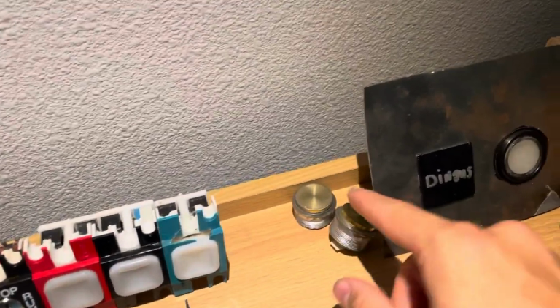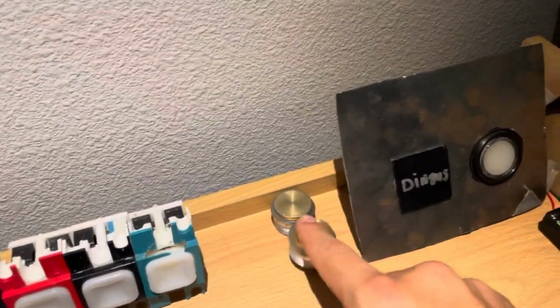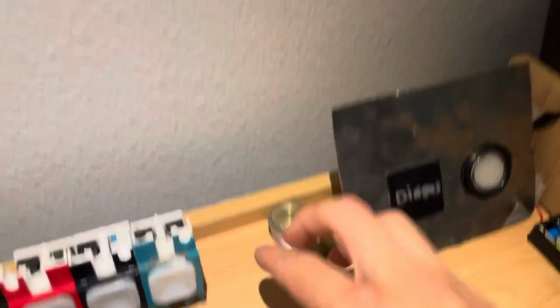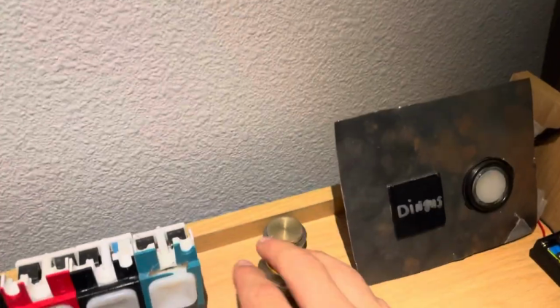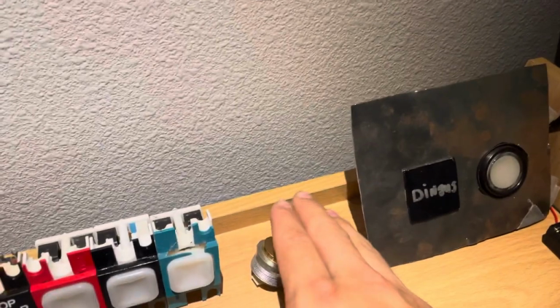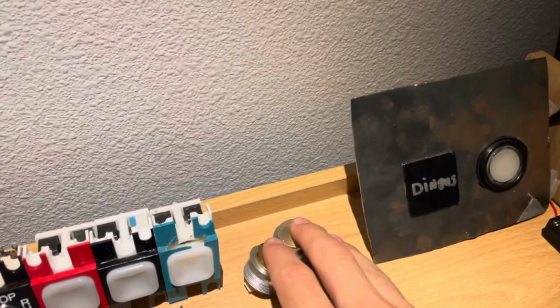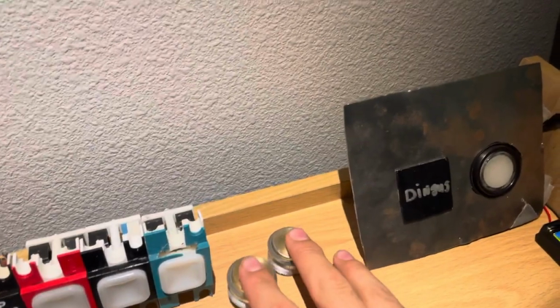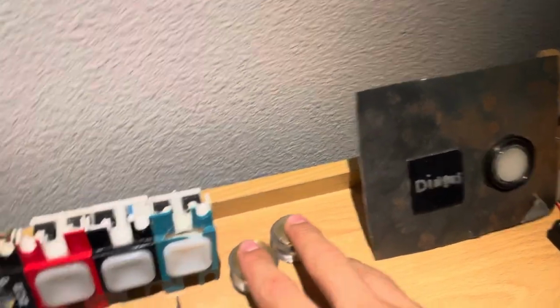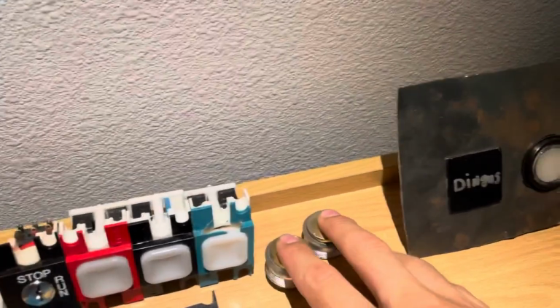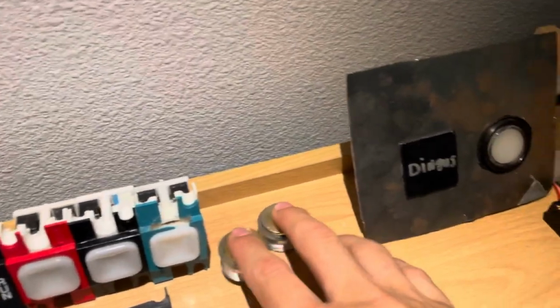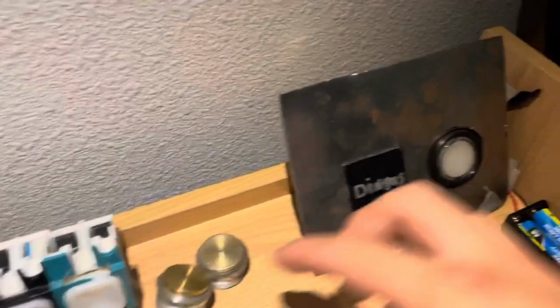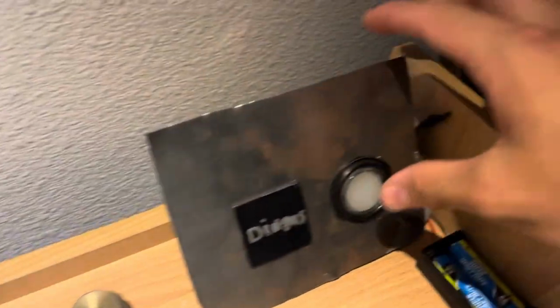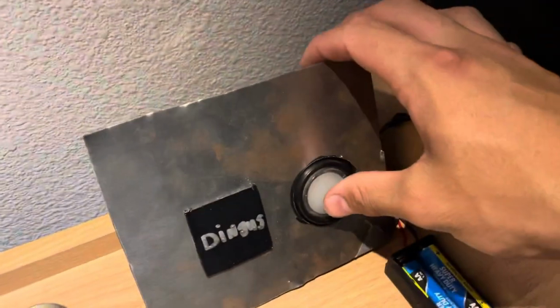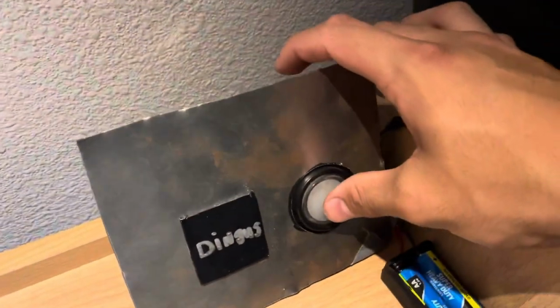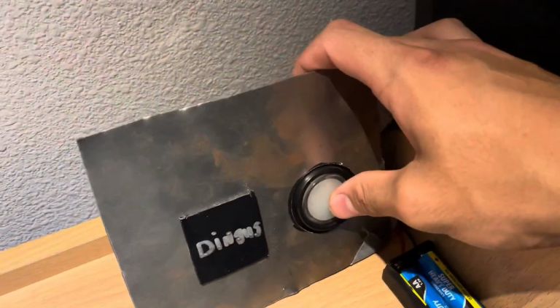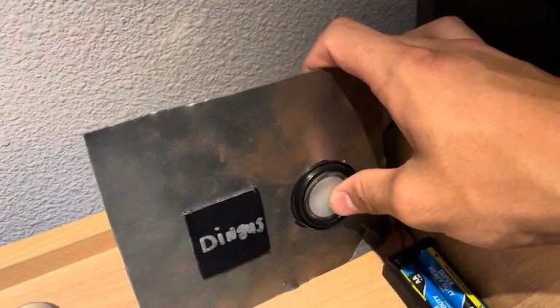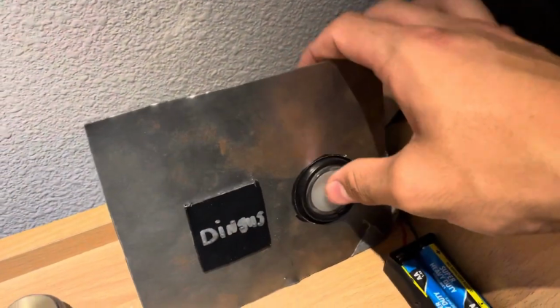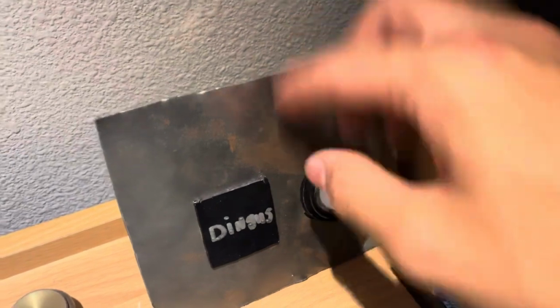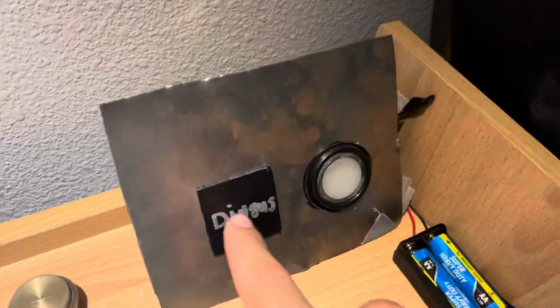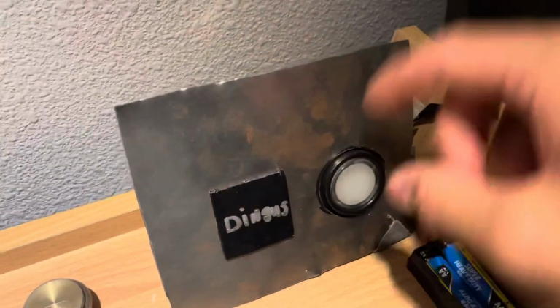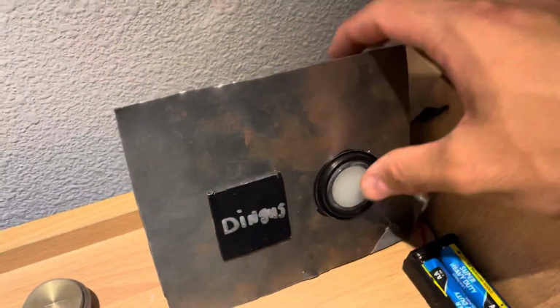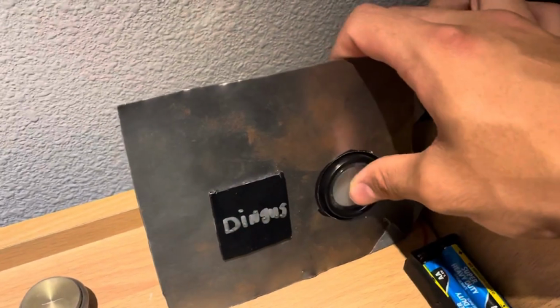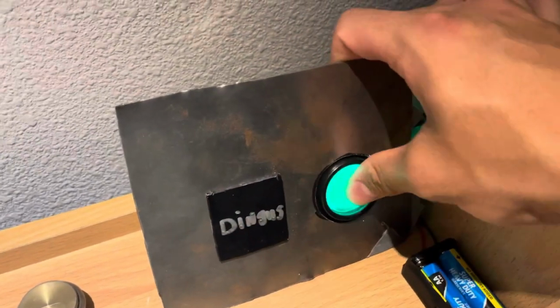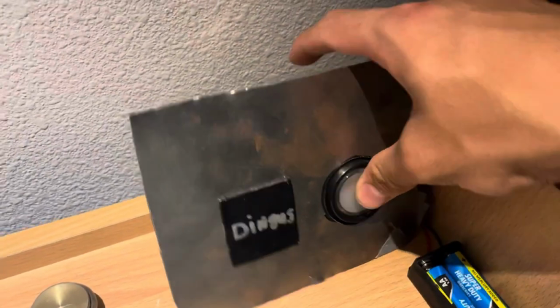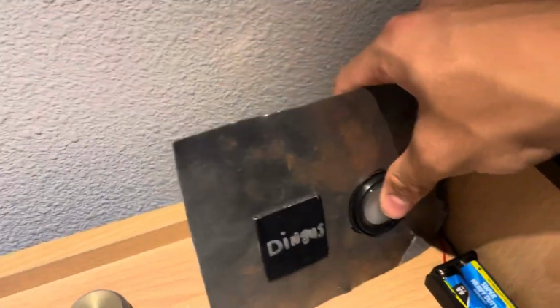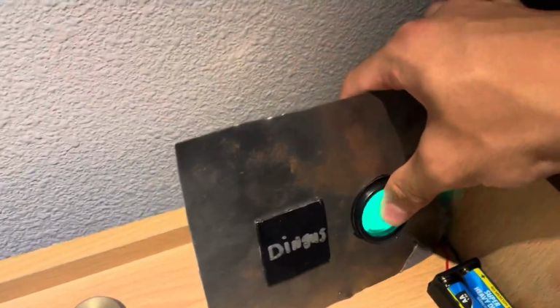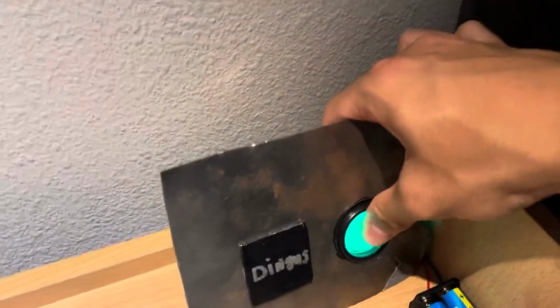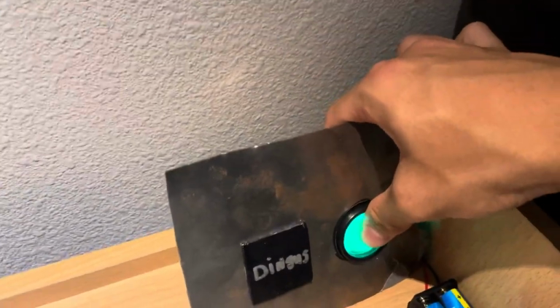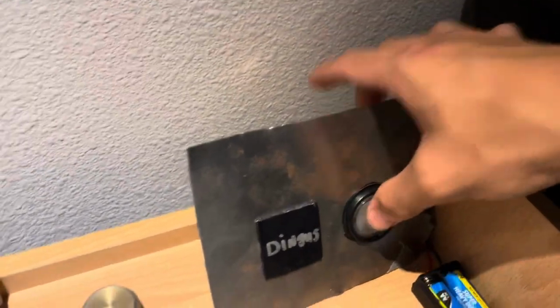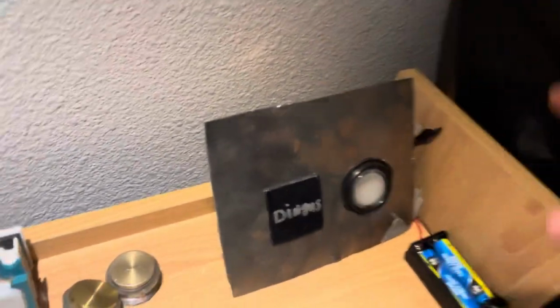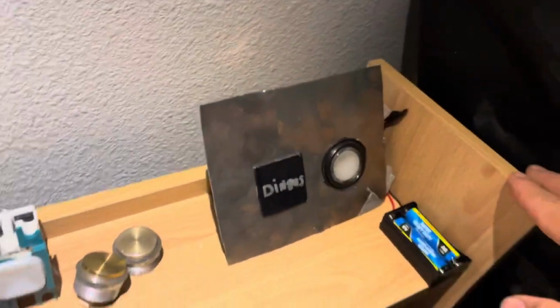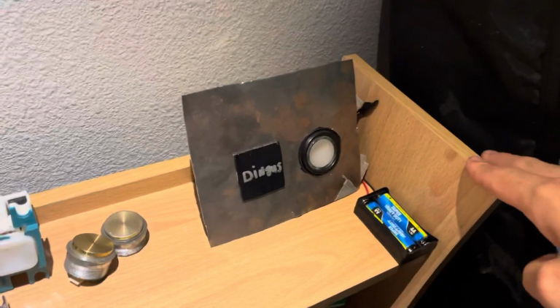Then we have my two Otis buttons. Then we have my elevator plate that I made — I made the braille that says 'dingus' on it because I thought it would be funny.